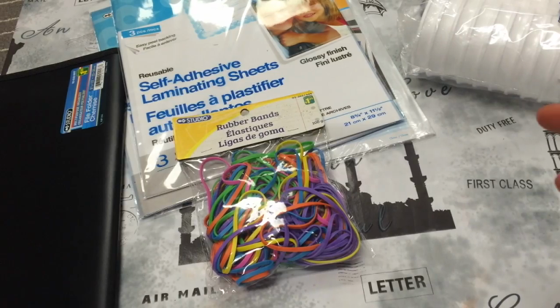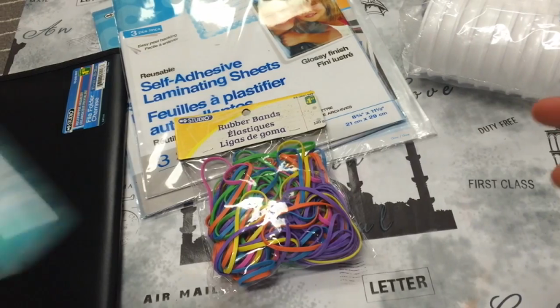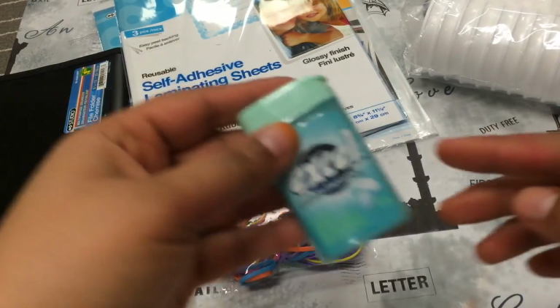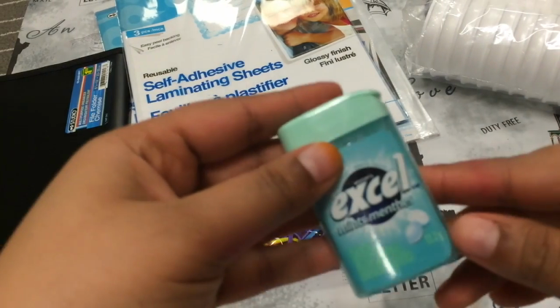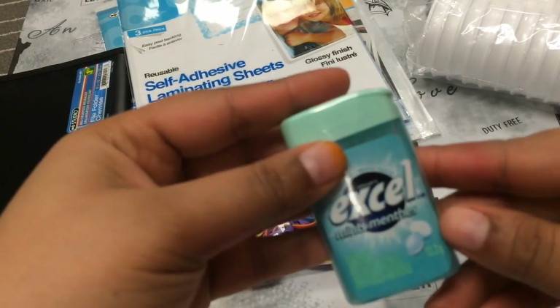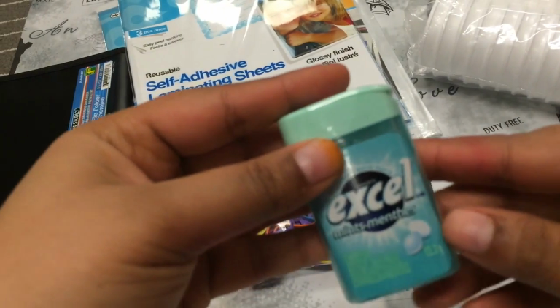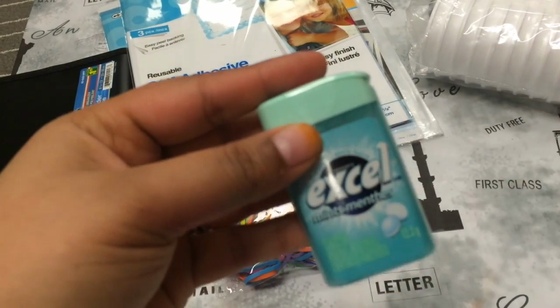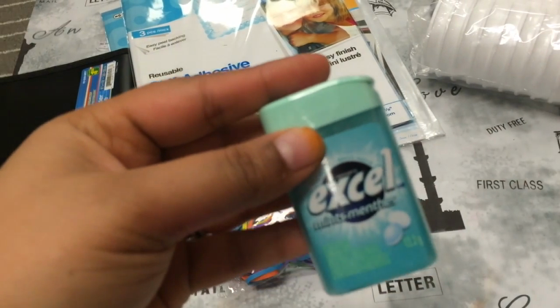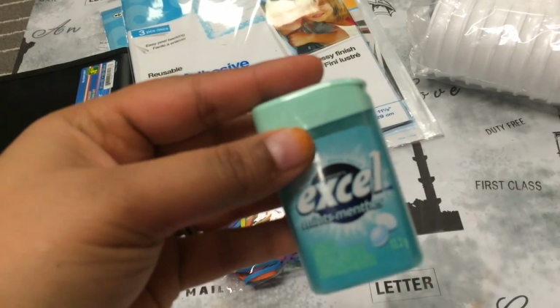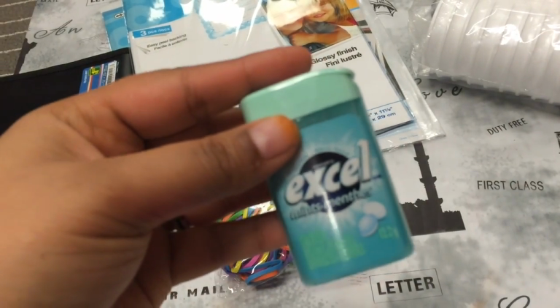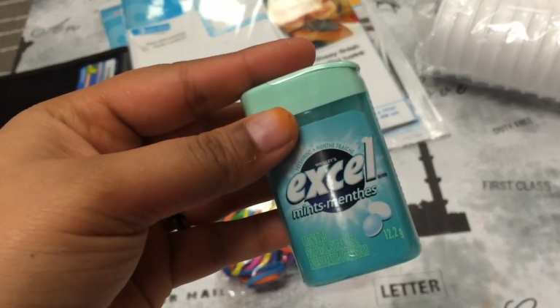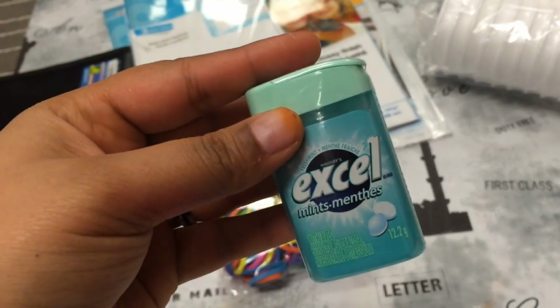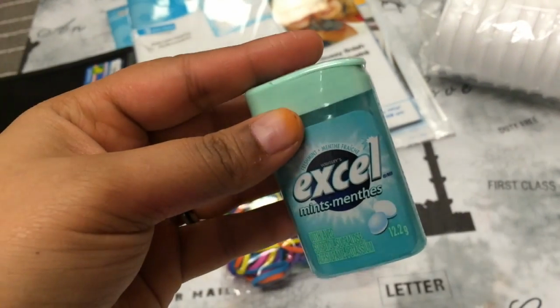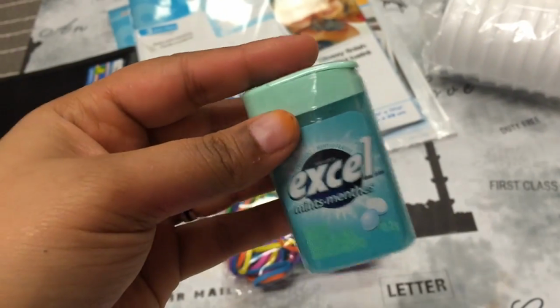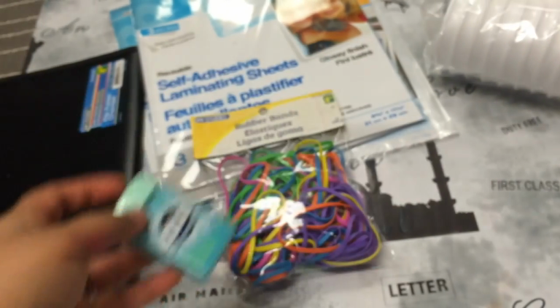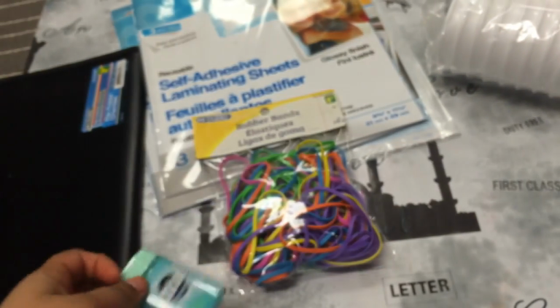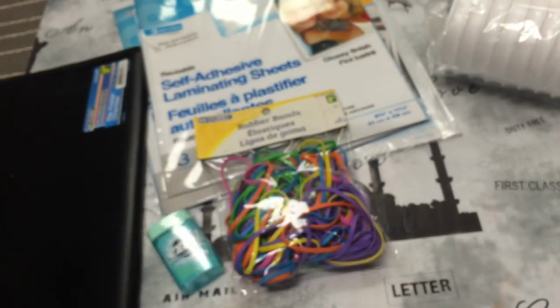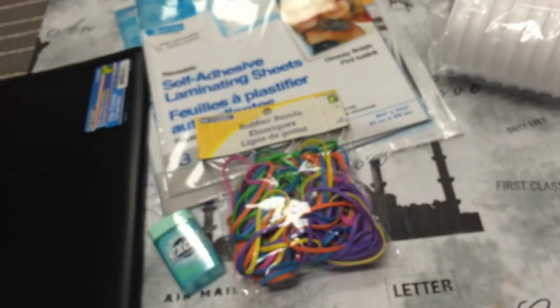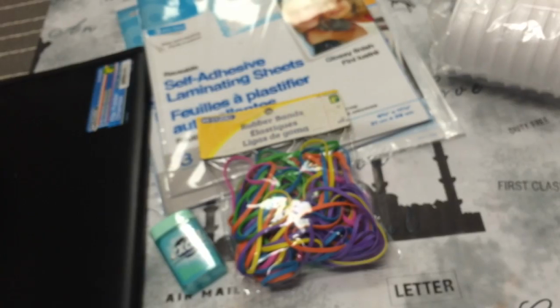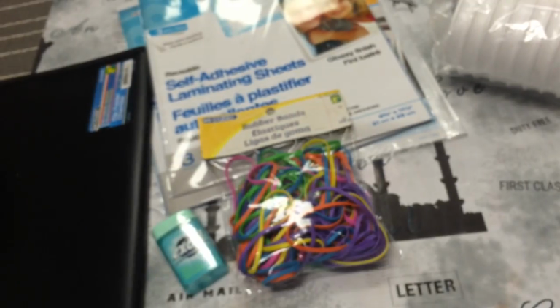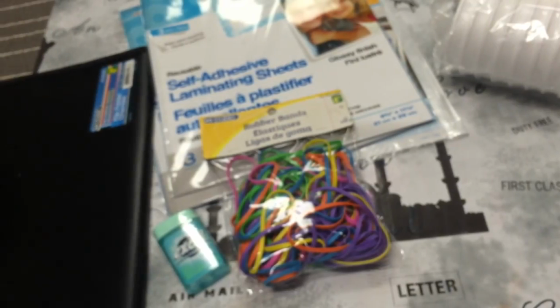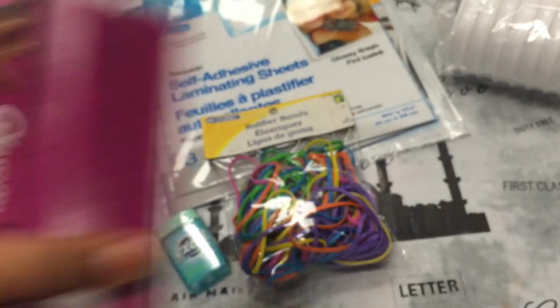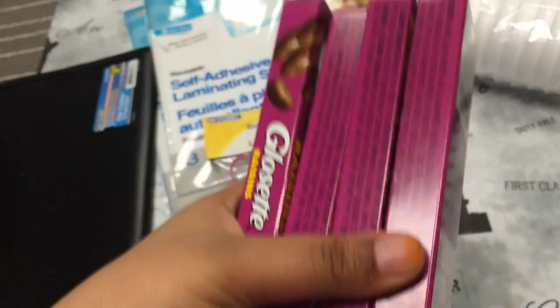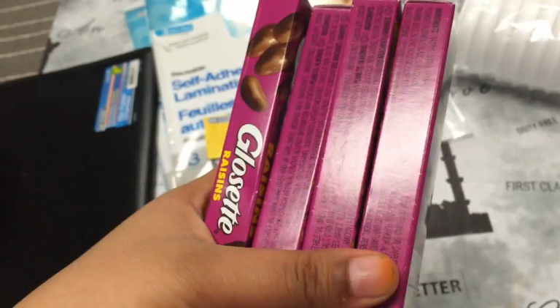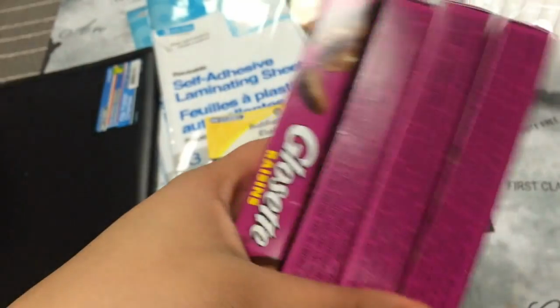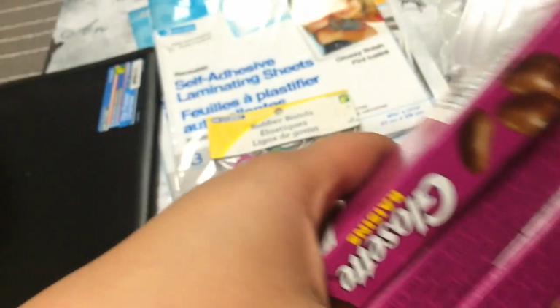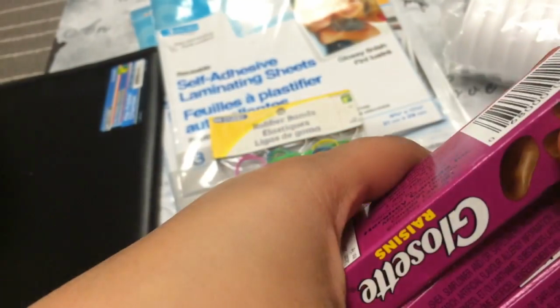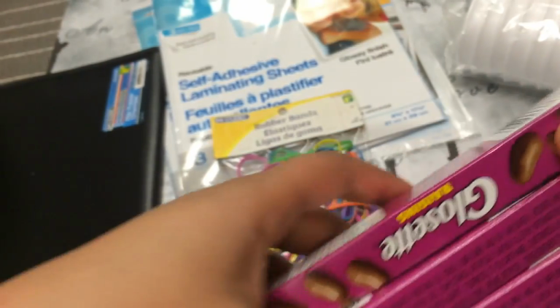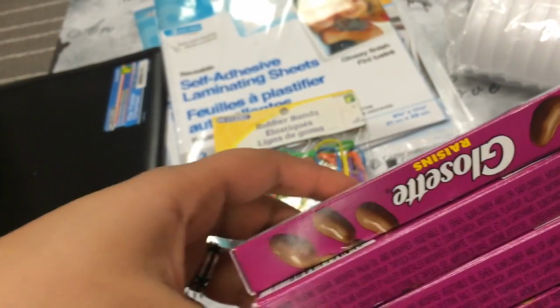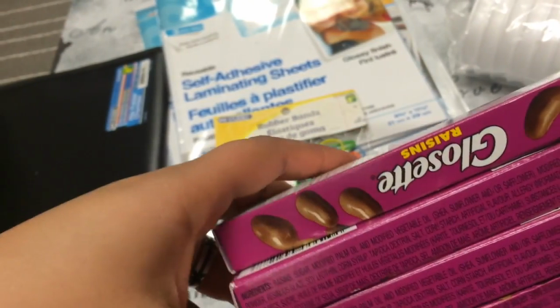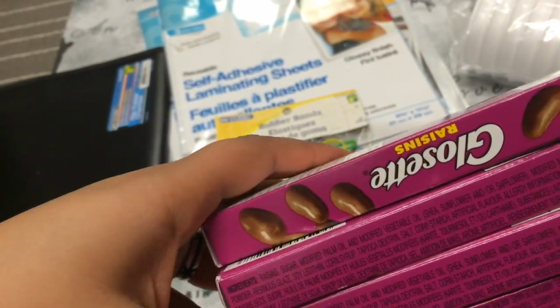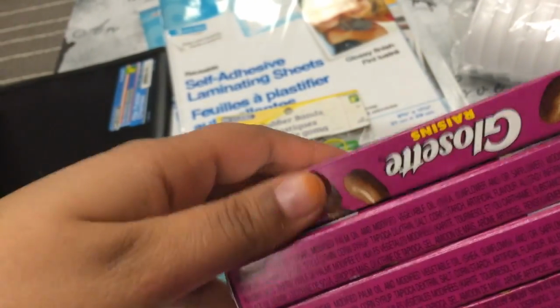Then a pack of XL mints. Four packs of these gloss set raisins.